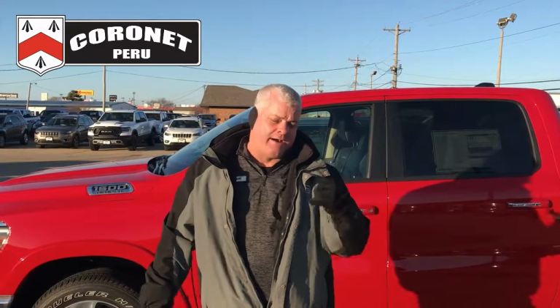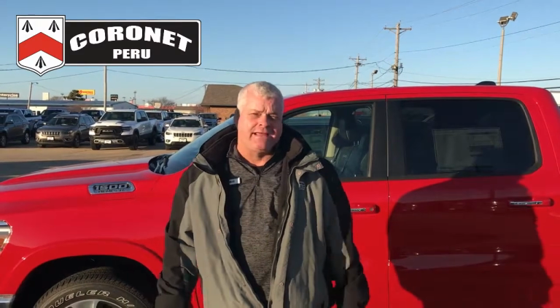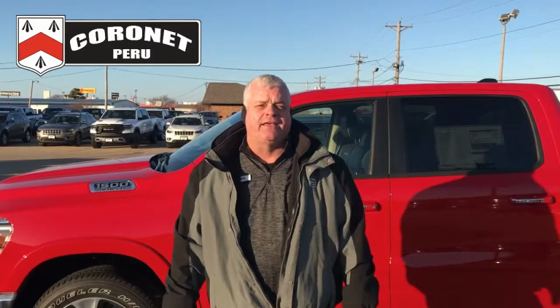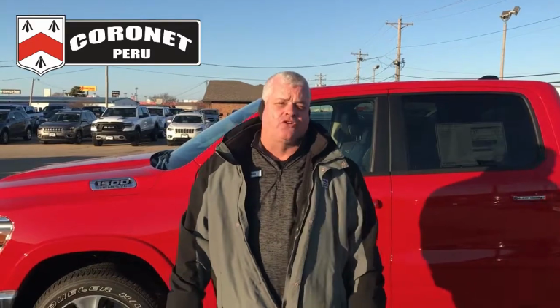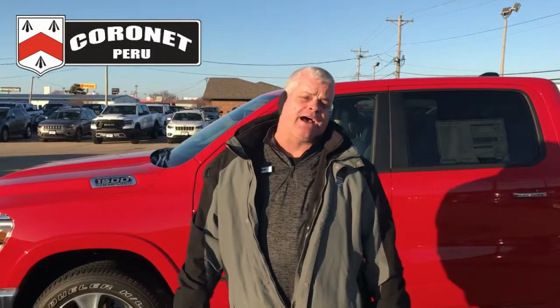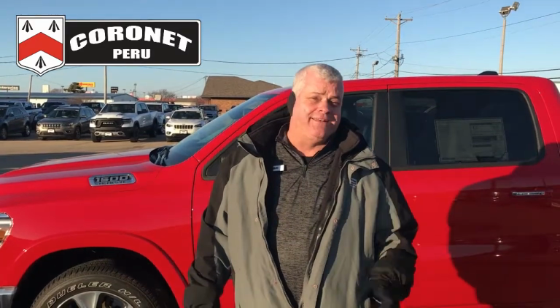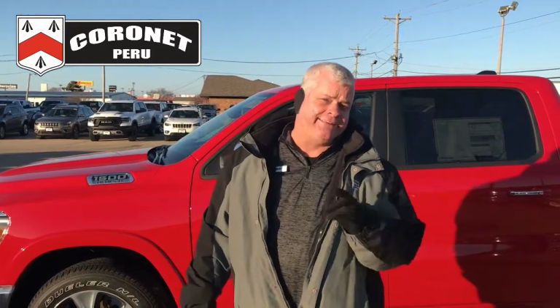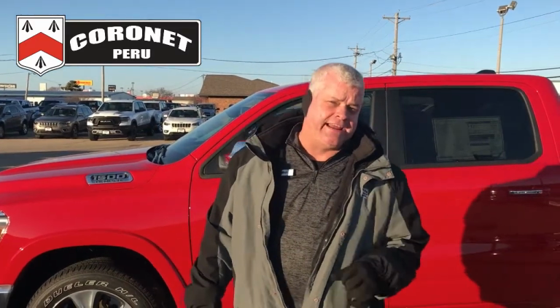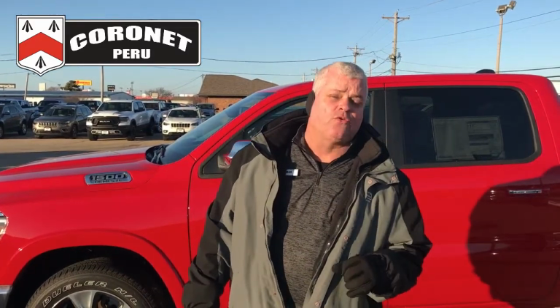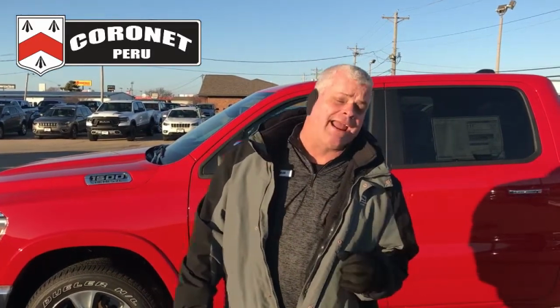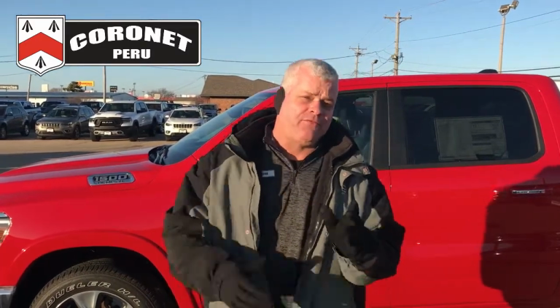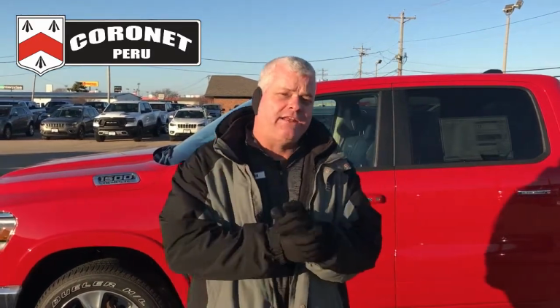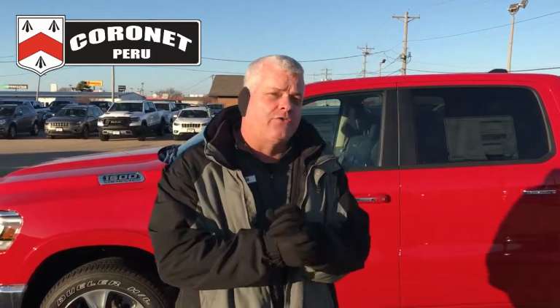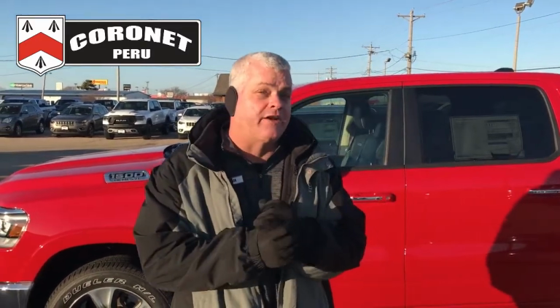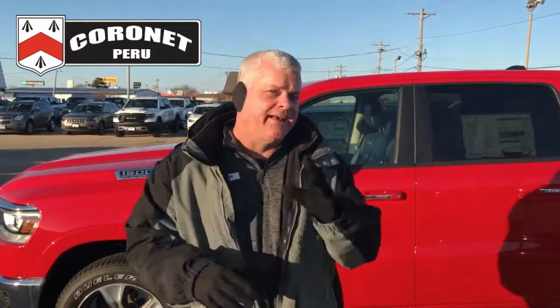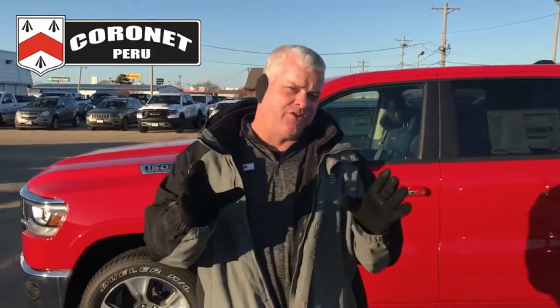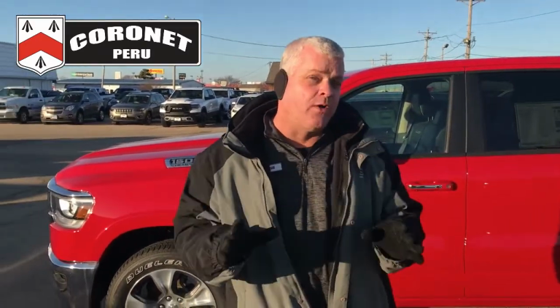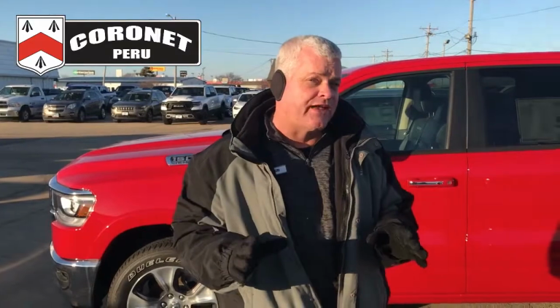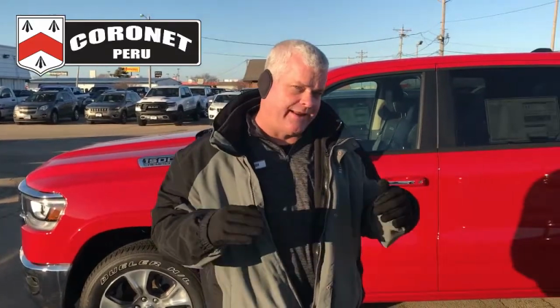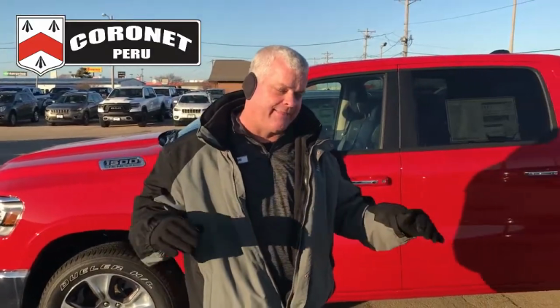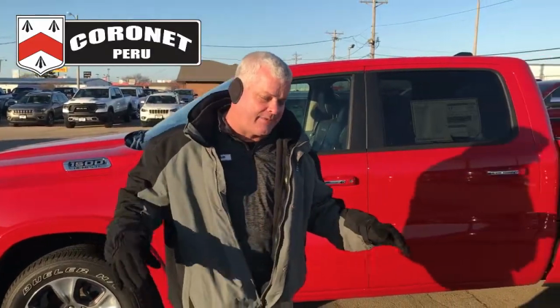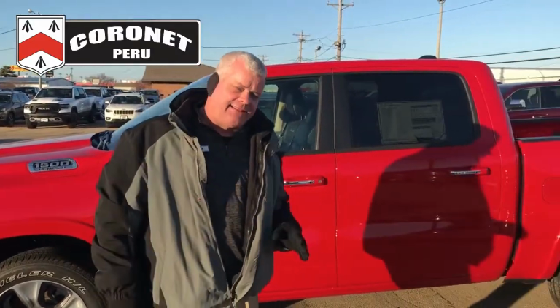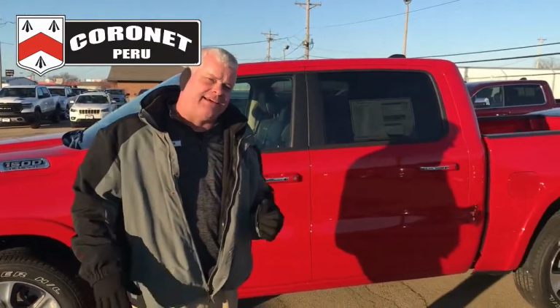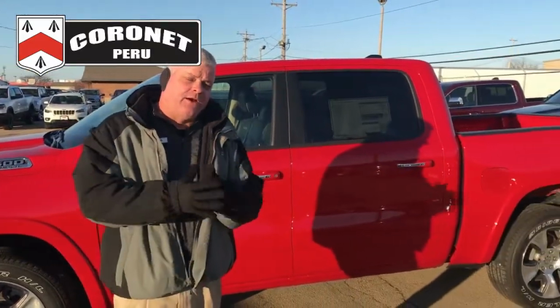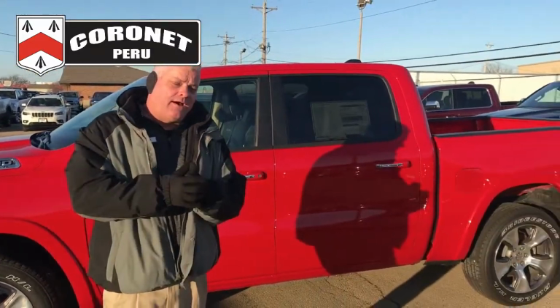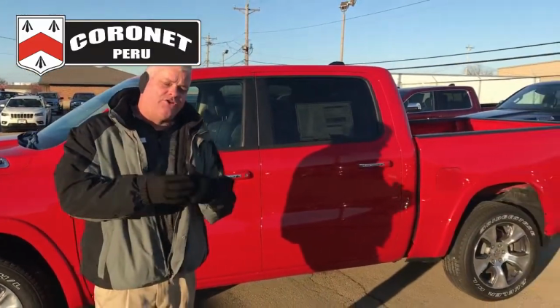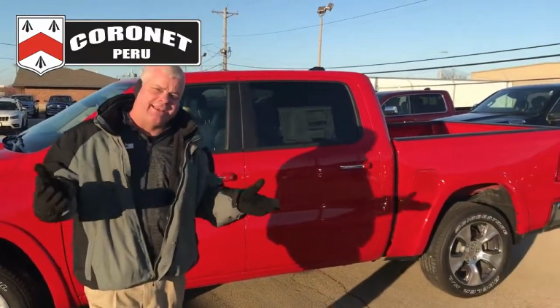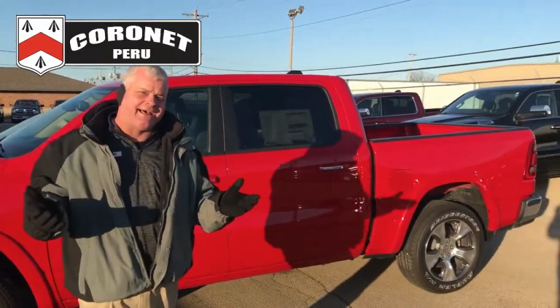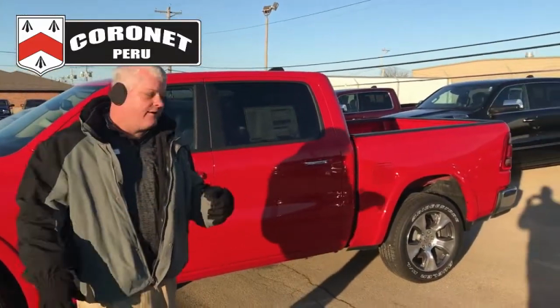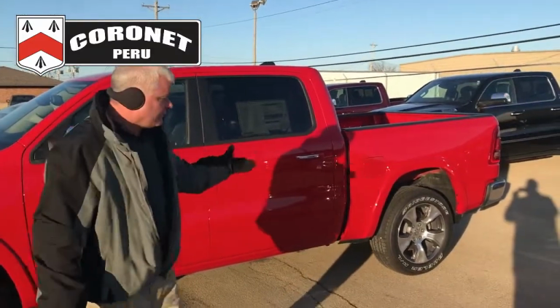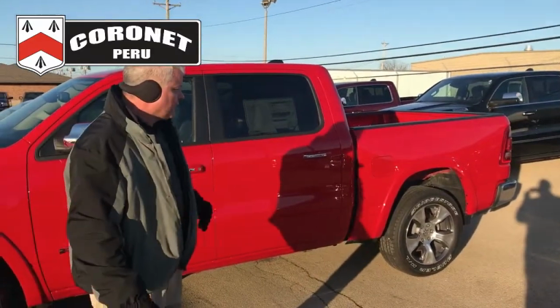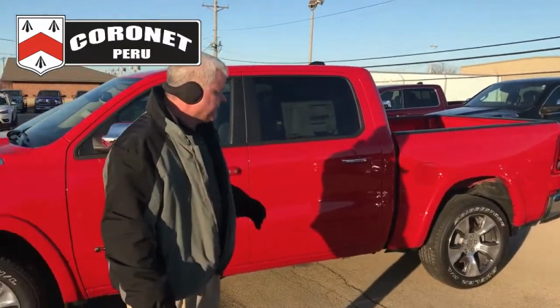Behind me is our 2019 Ram 1500 Laramie. It's our number one seller in the lineup, and I'd like to tell you what you can get on a truck like this.